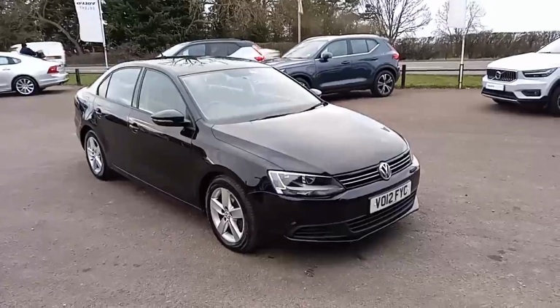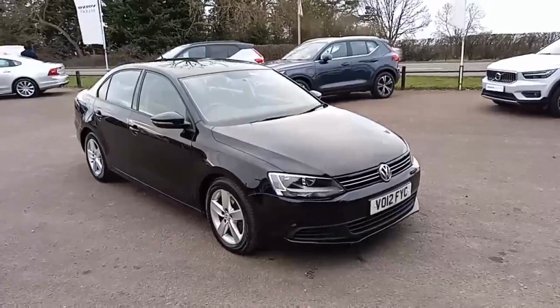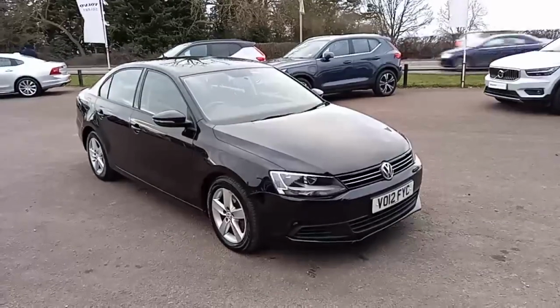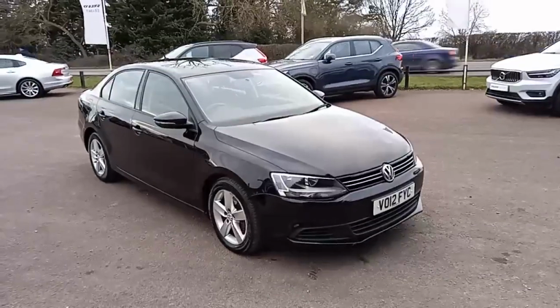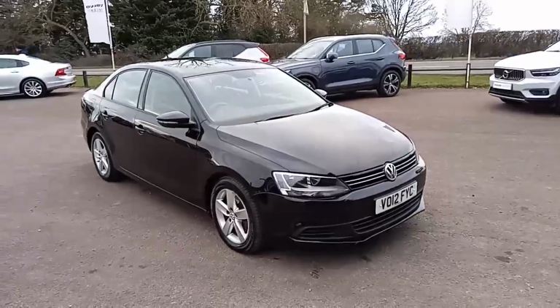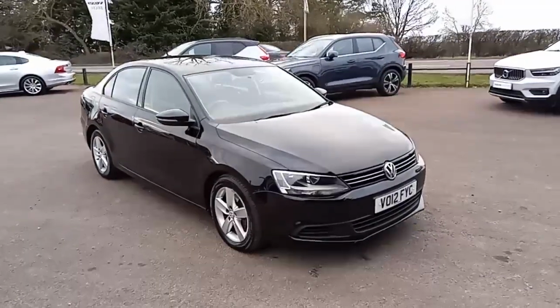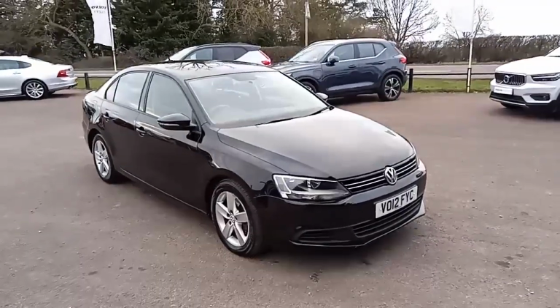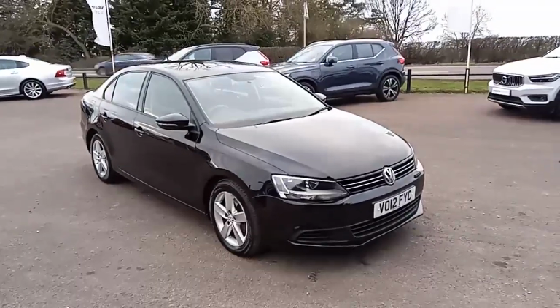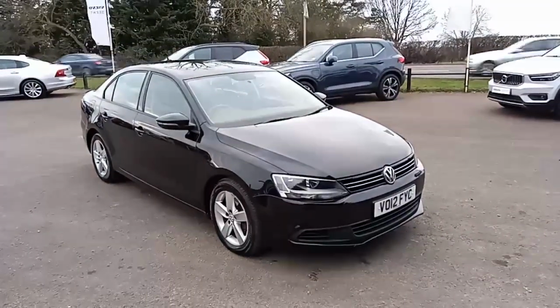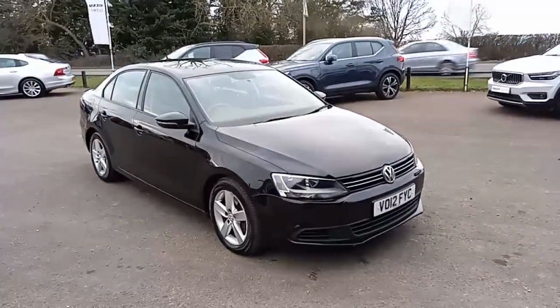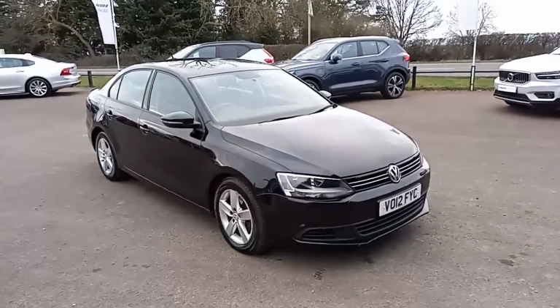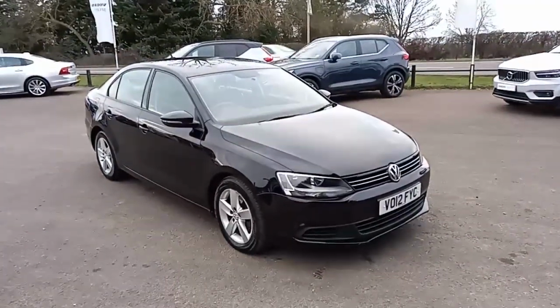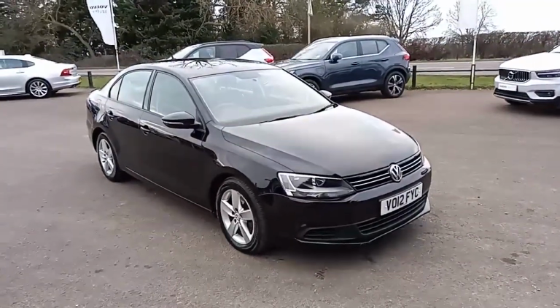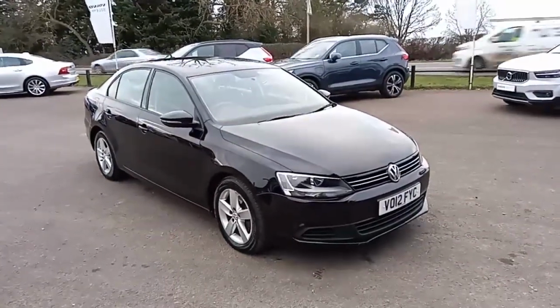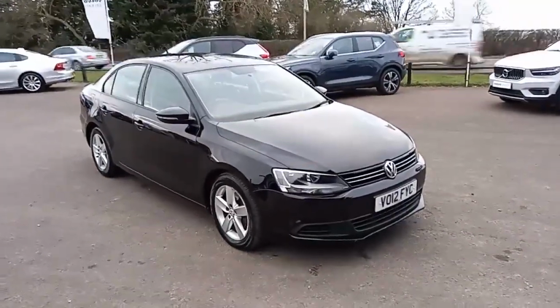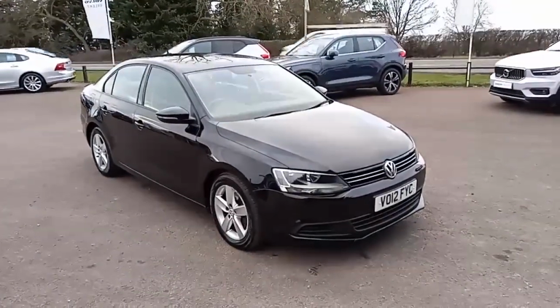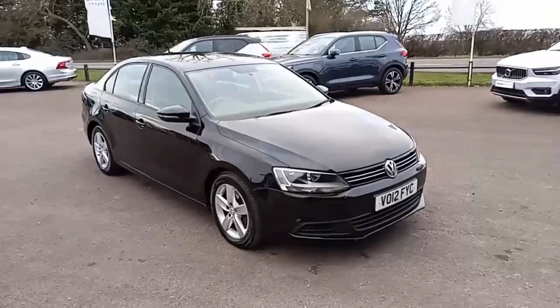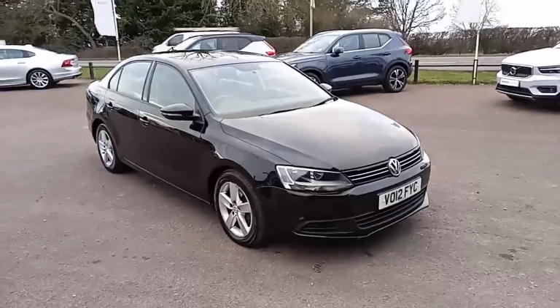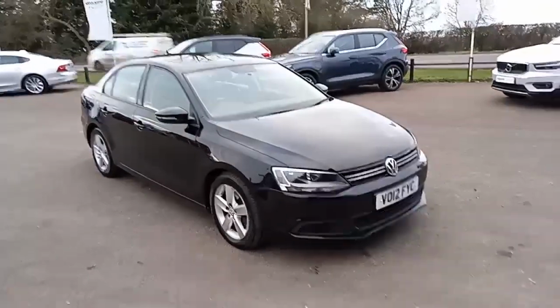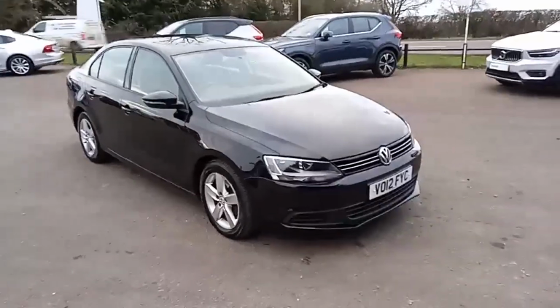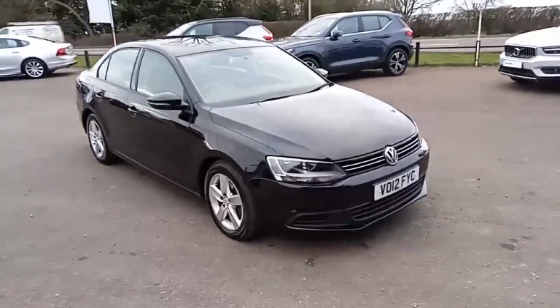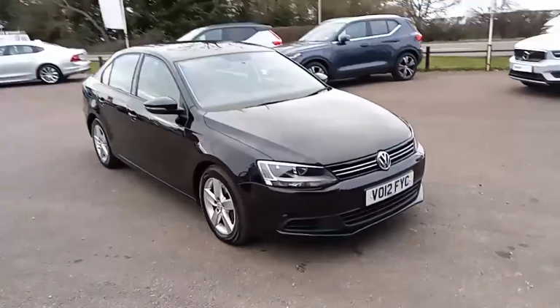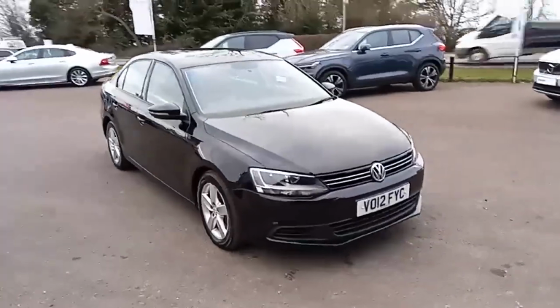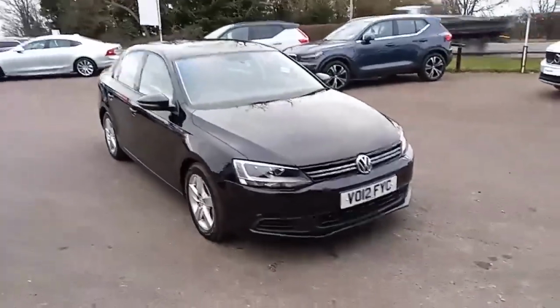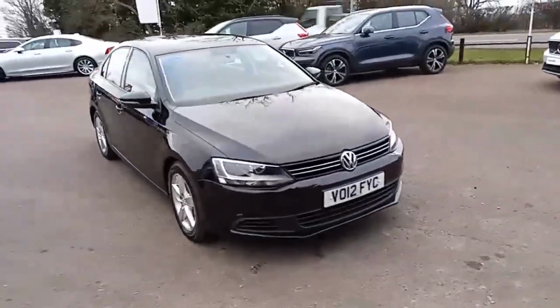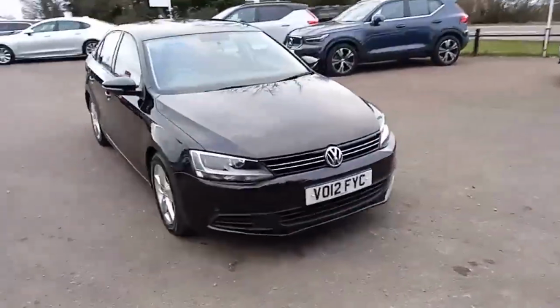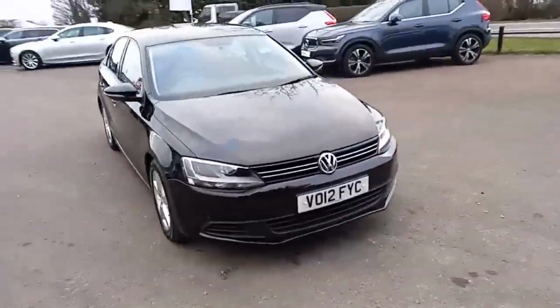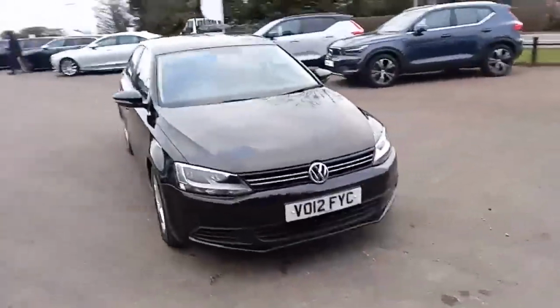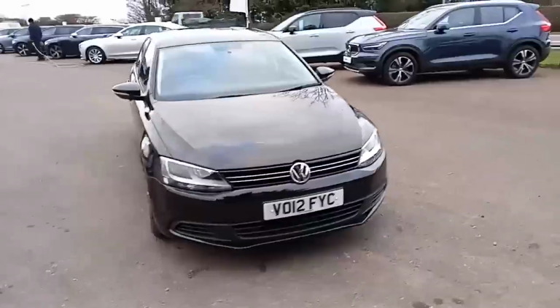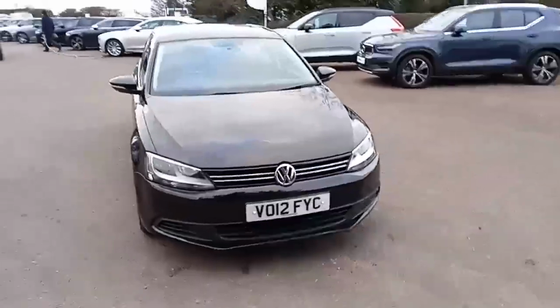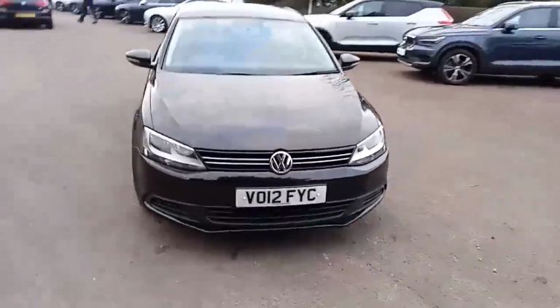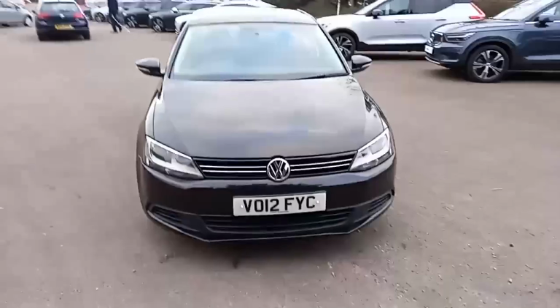Hello everyone, it's Robert from Hilton Got My Choice in Downer Market. Thank you for taking the time to have a look at this Volkswagen Jetta that I've got here for sale.